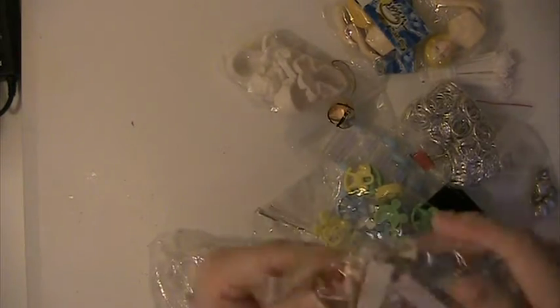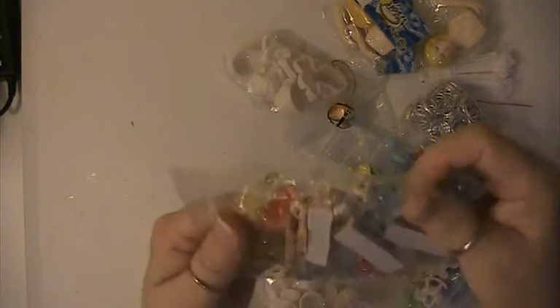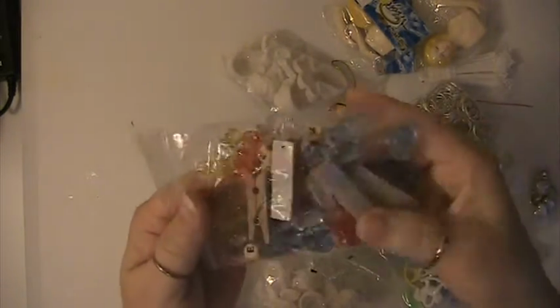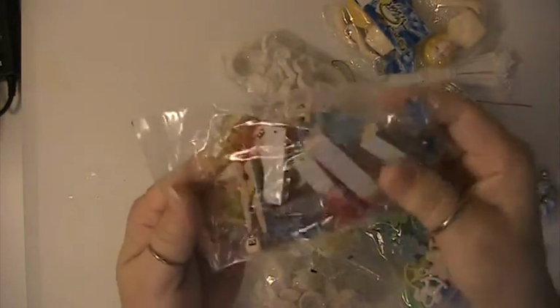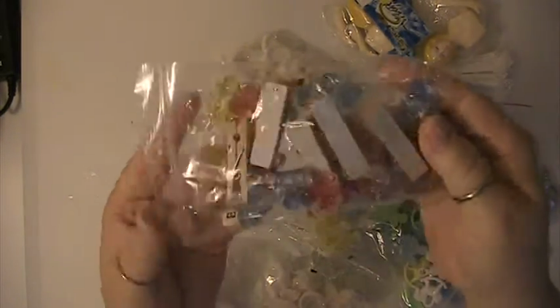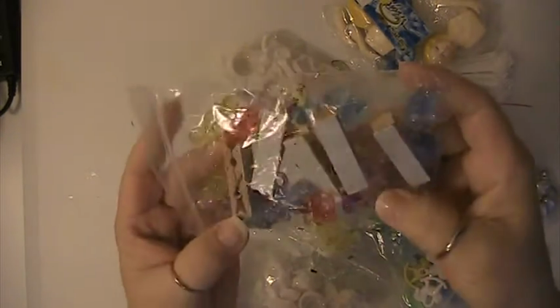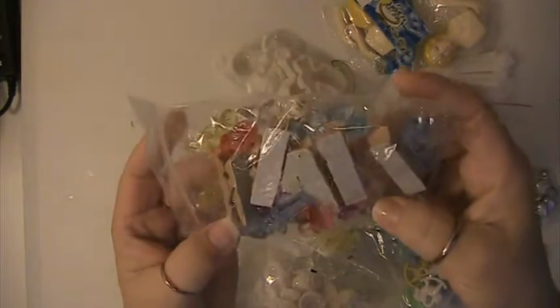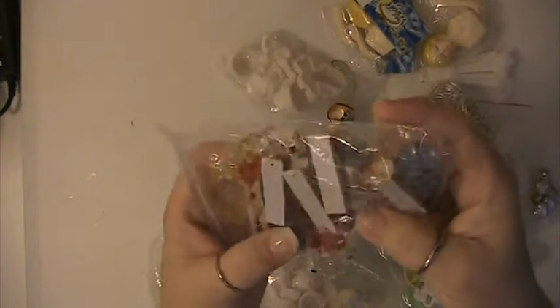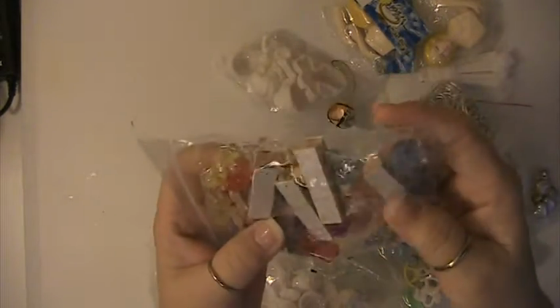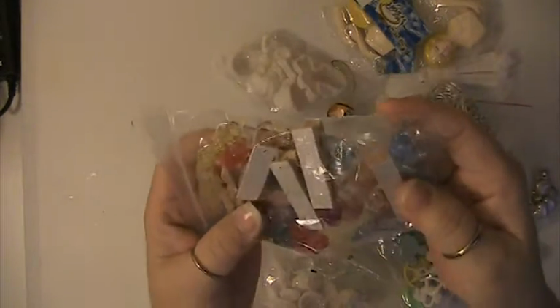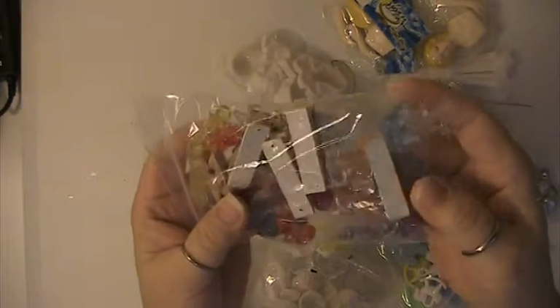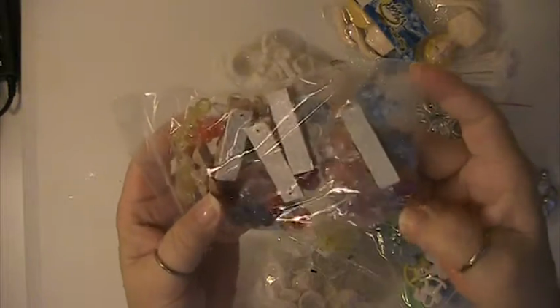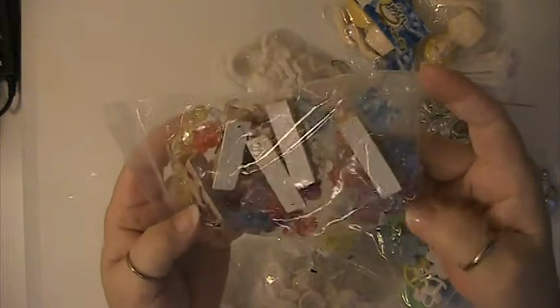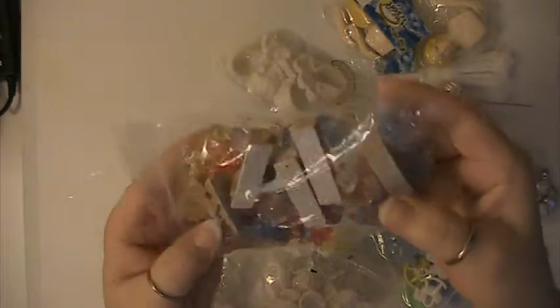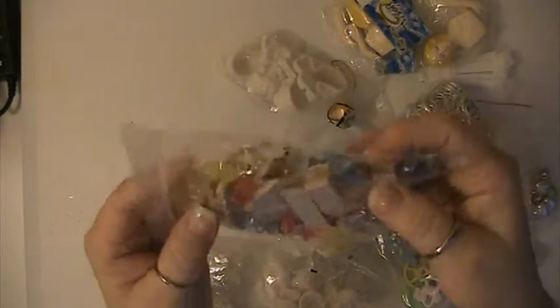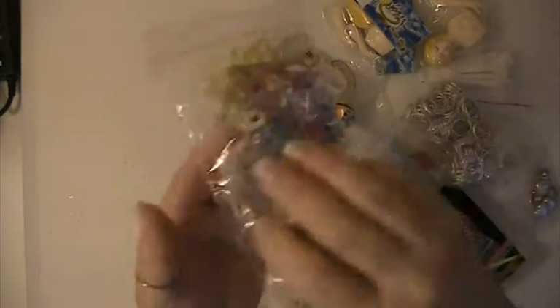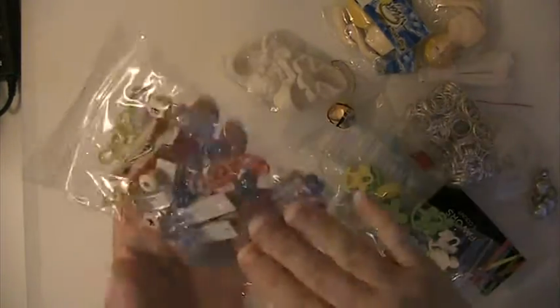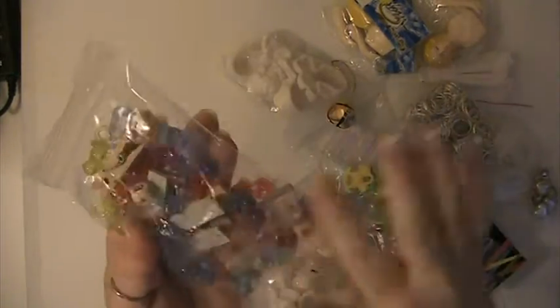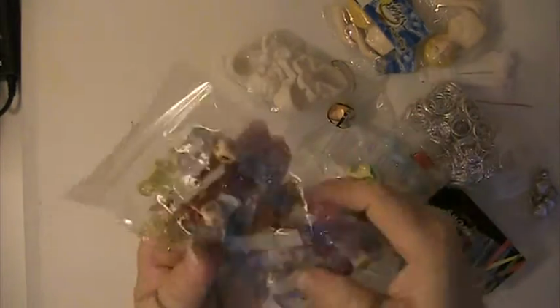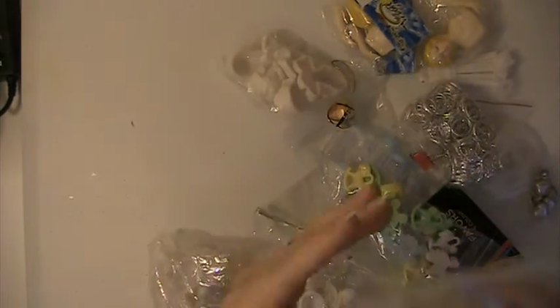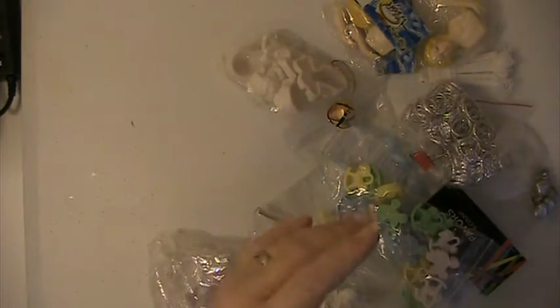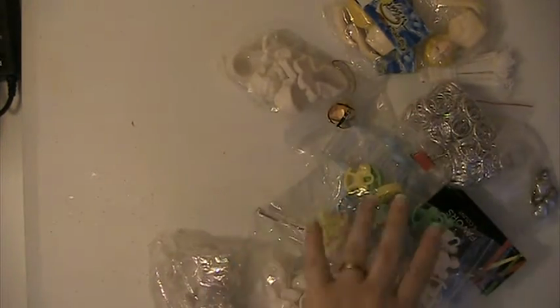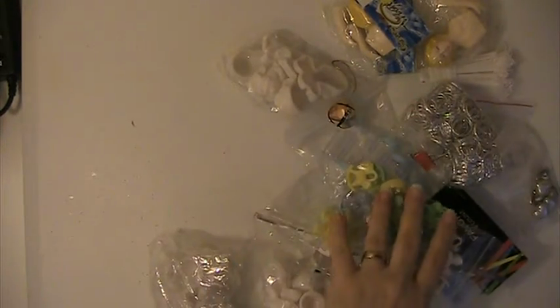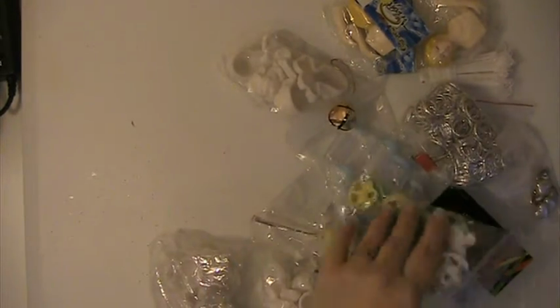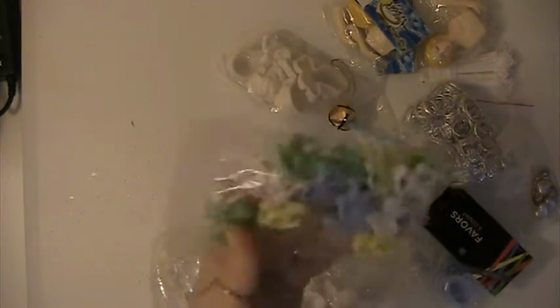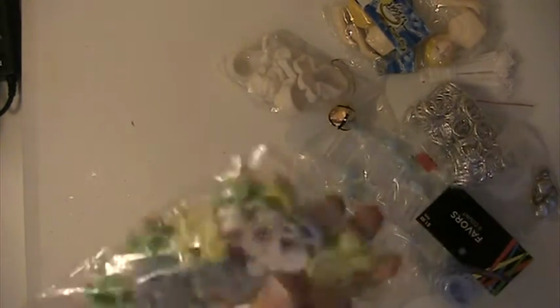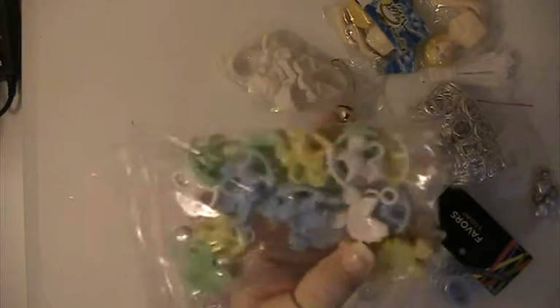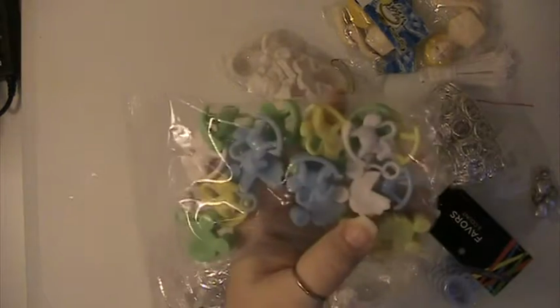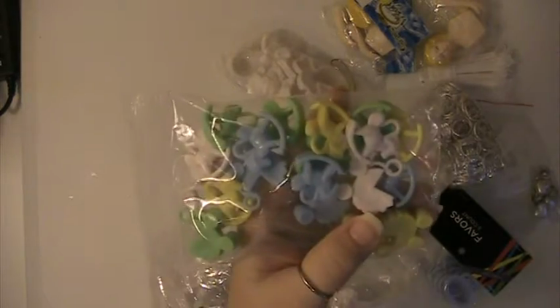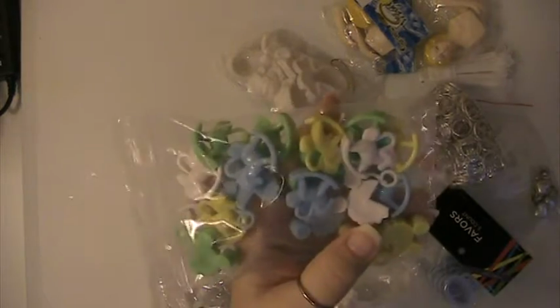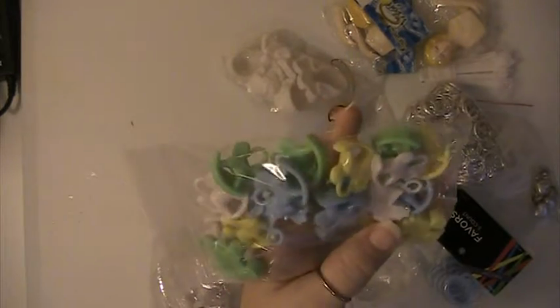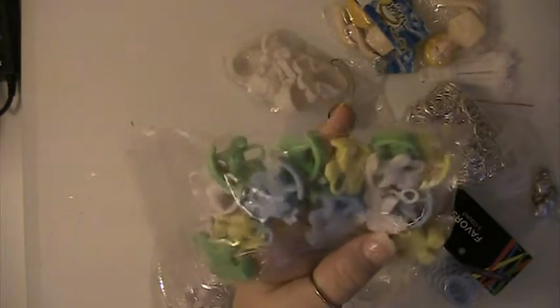Pack of purple peacocks. This has got some clothespins and little bottle charms and pacifier charms. This has got rocking horses in it.